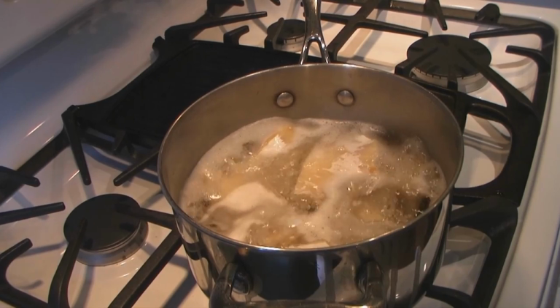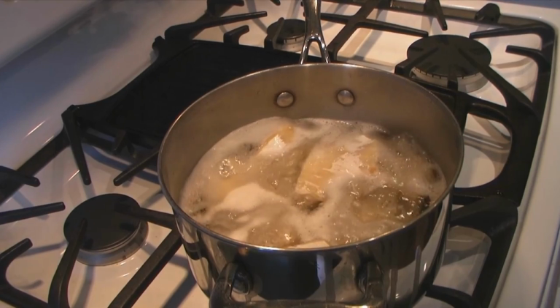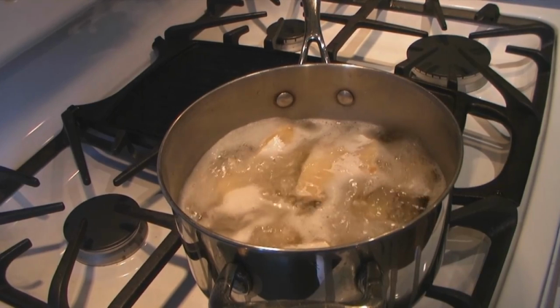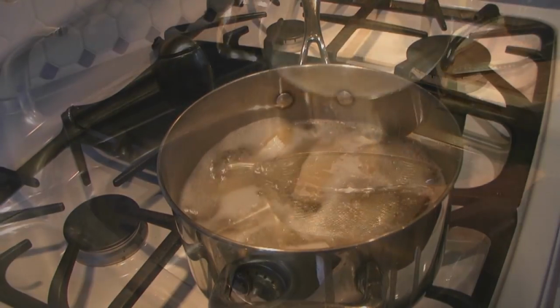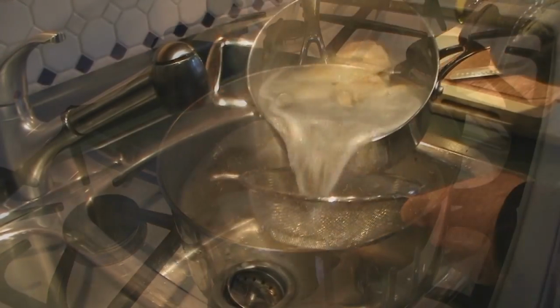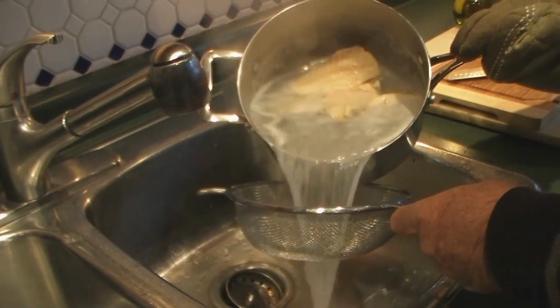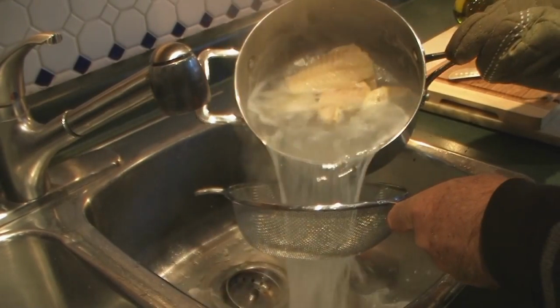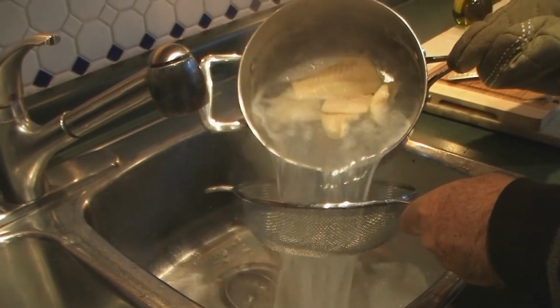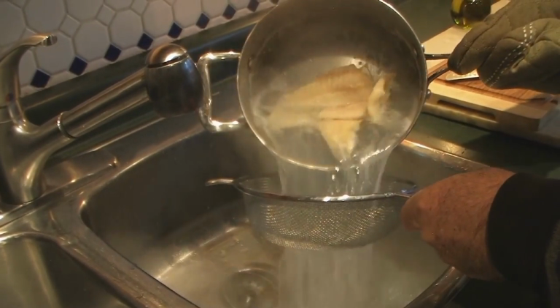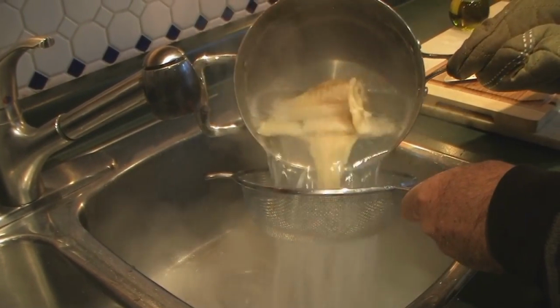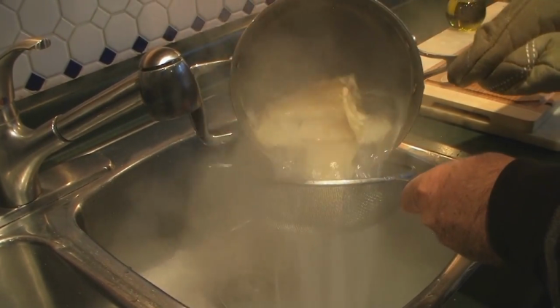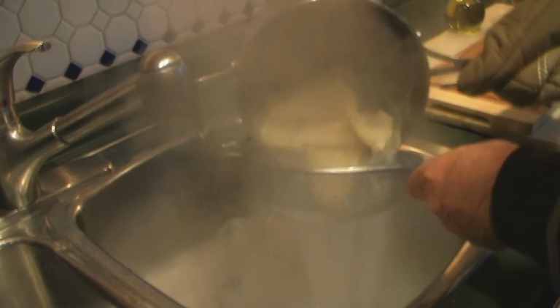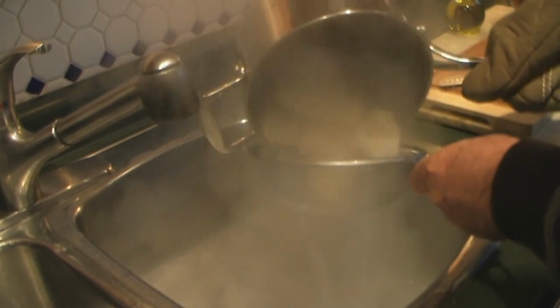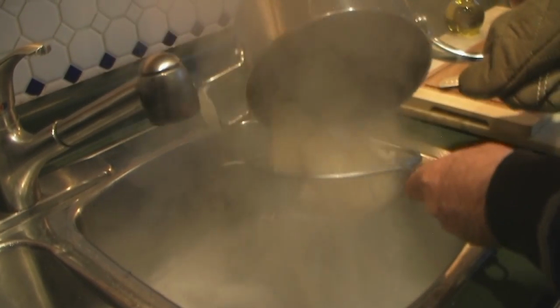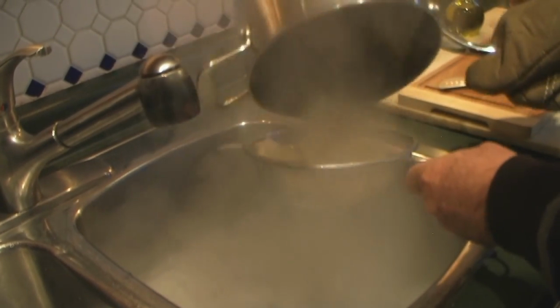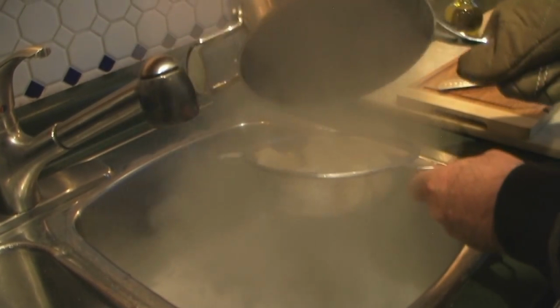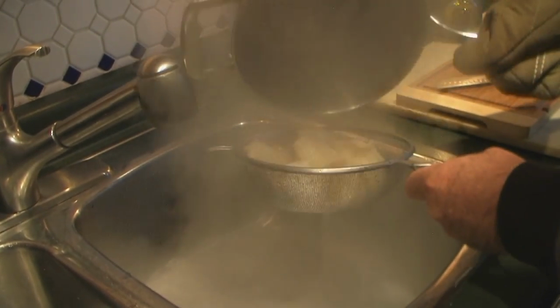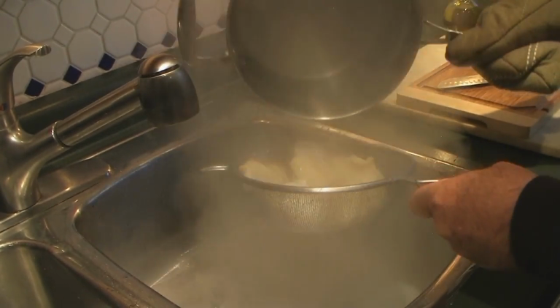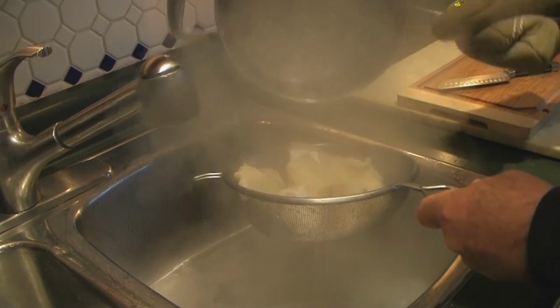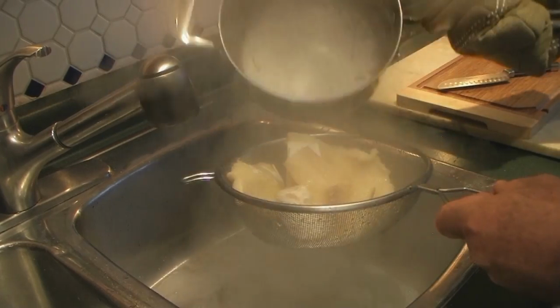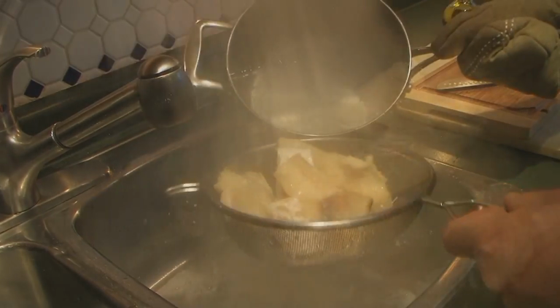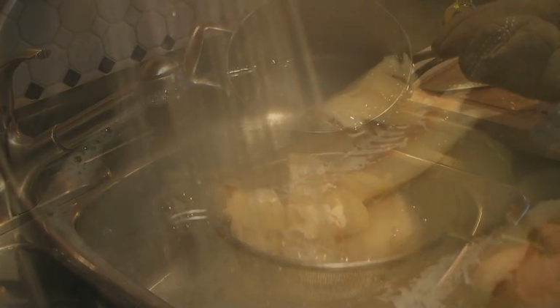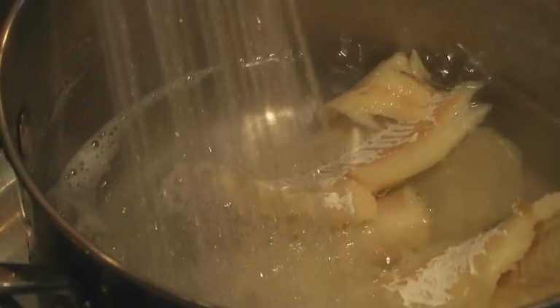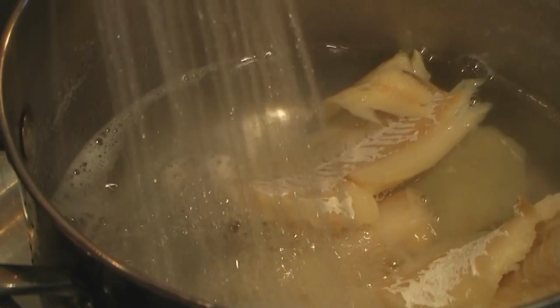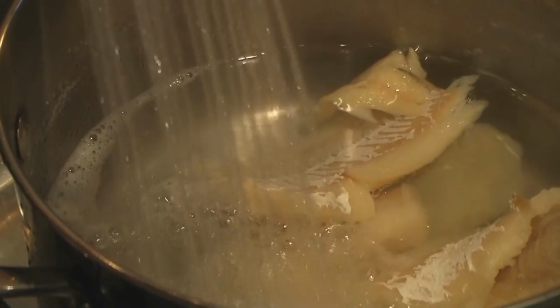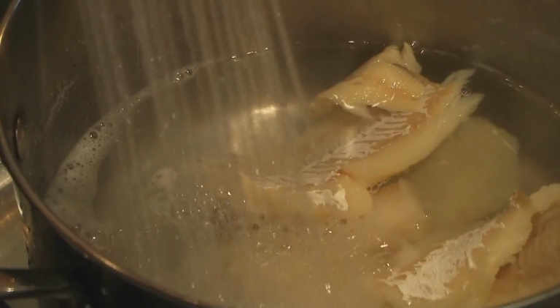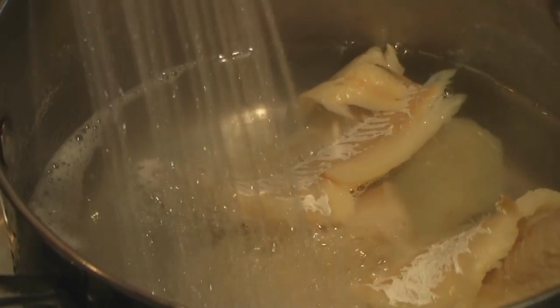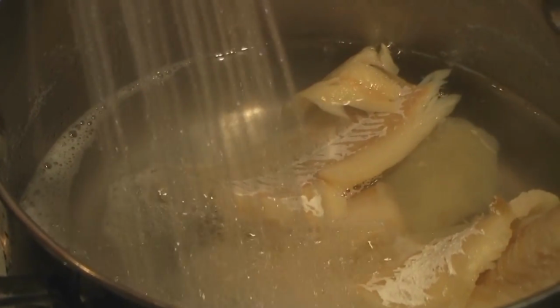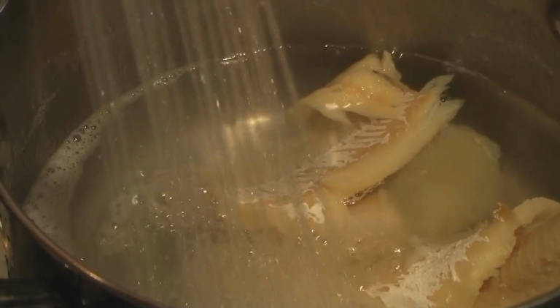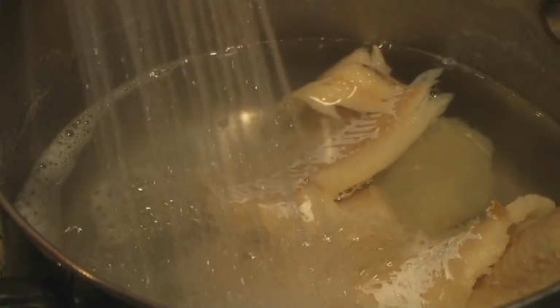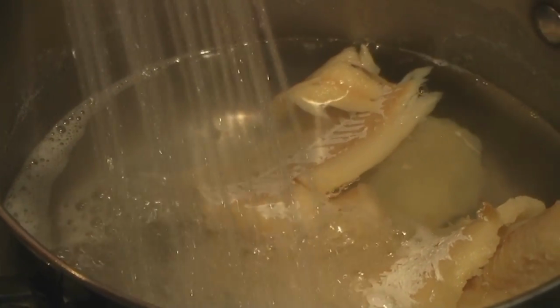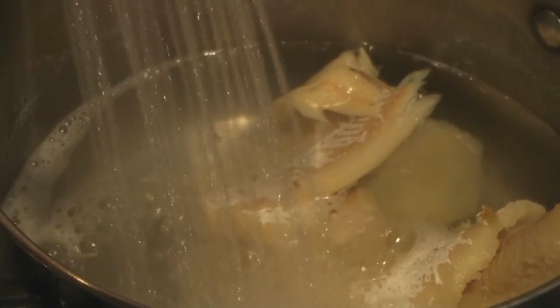Once your cod is boiling, empty it into a strainer and refill with fresh cold water for a second time. This will remove additional salt that is still on your cod fillets.